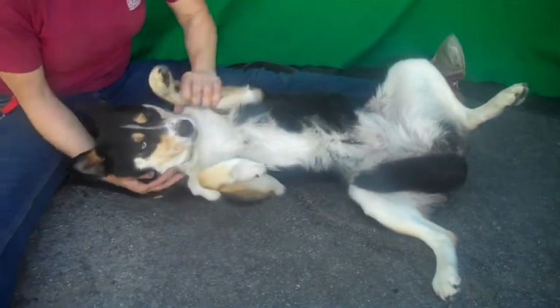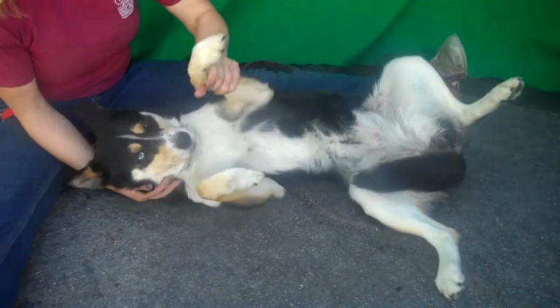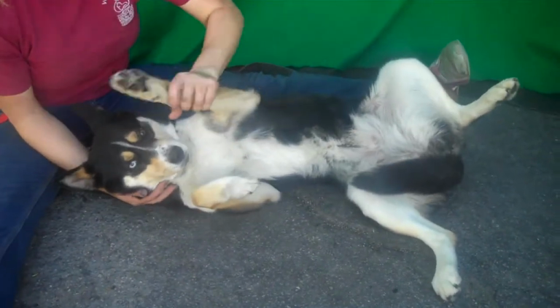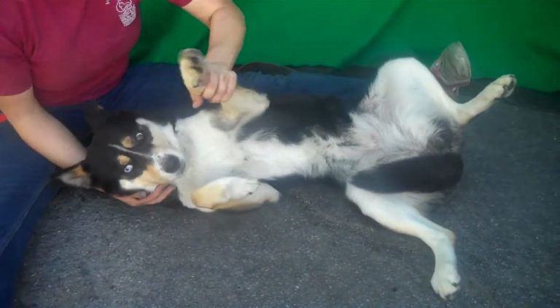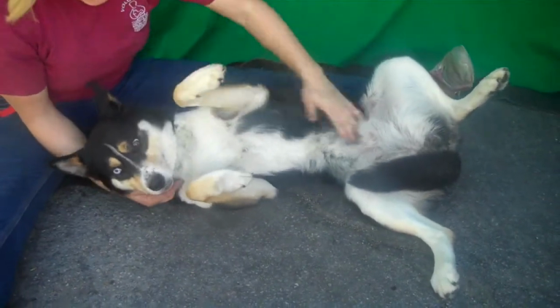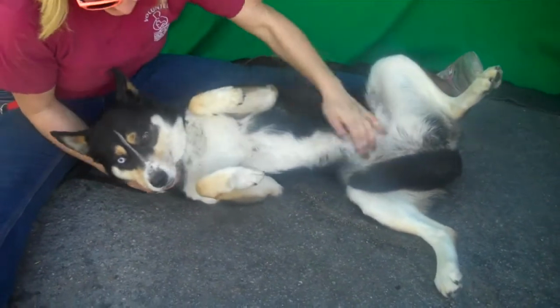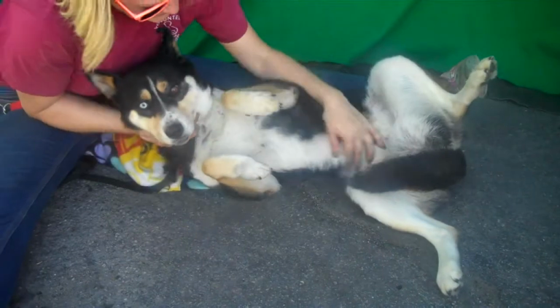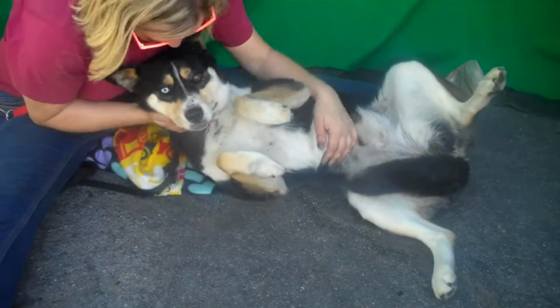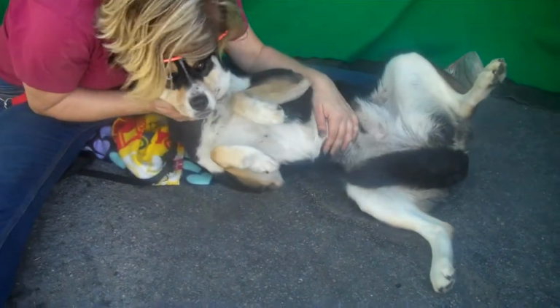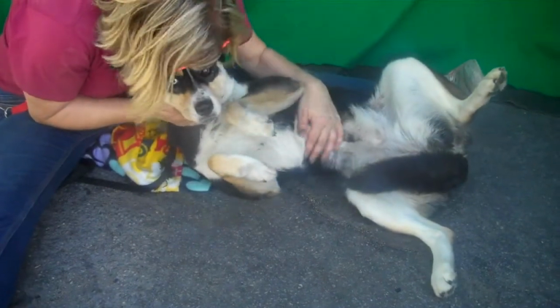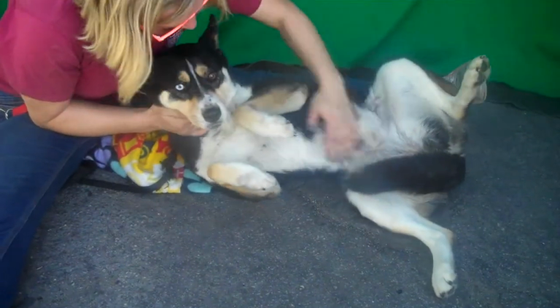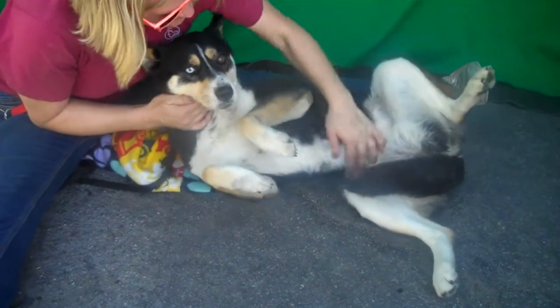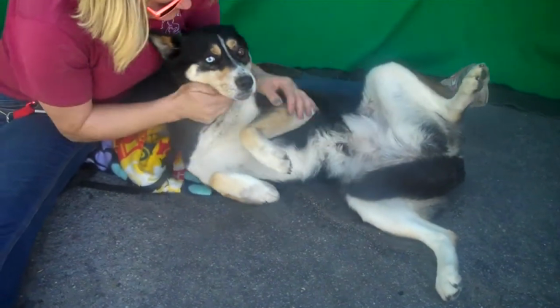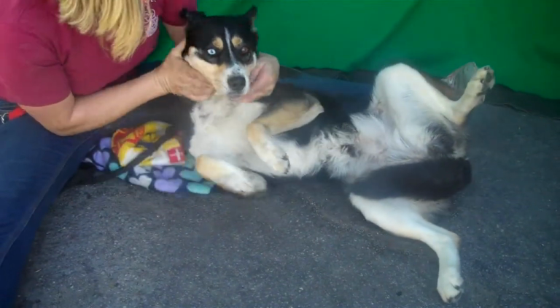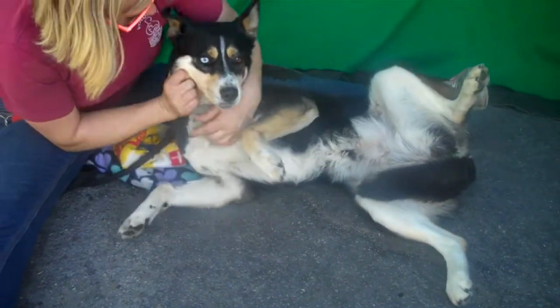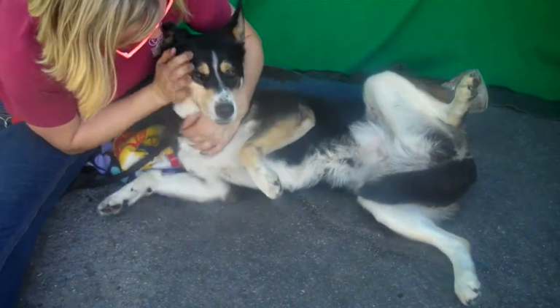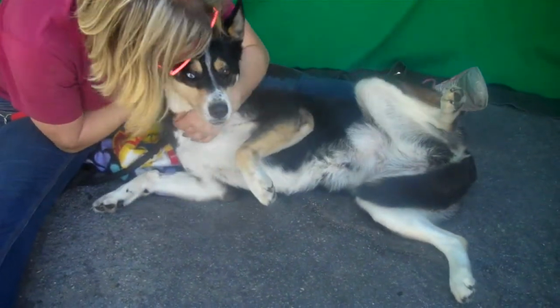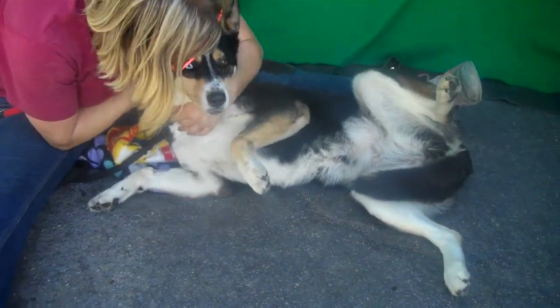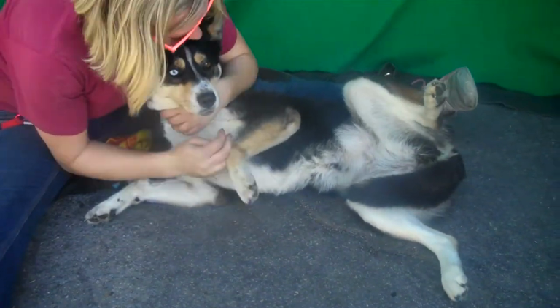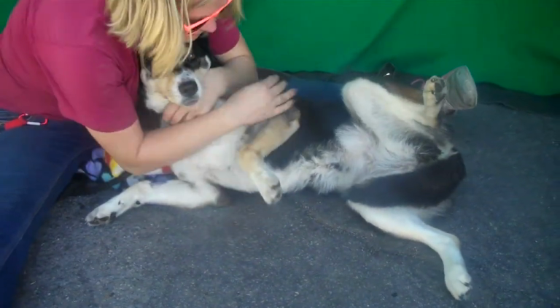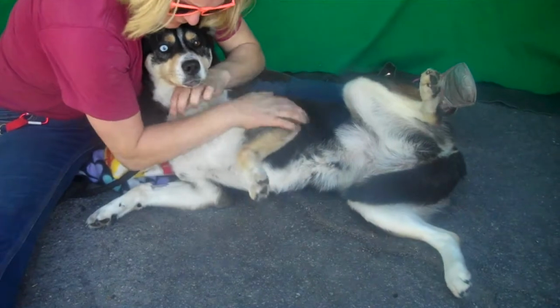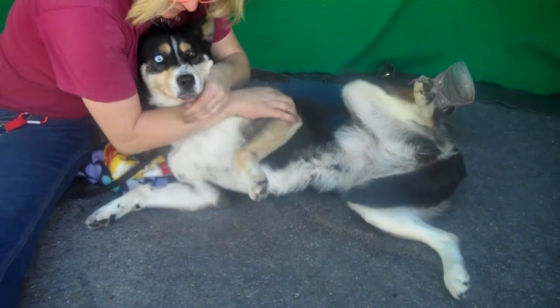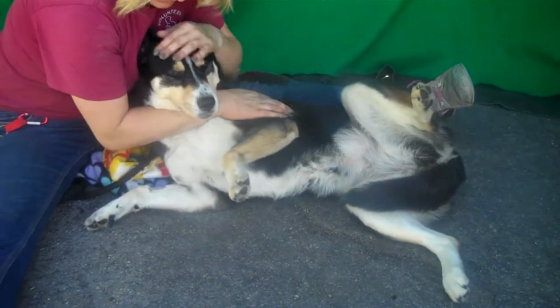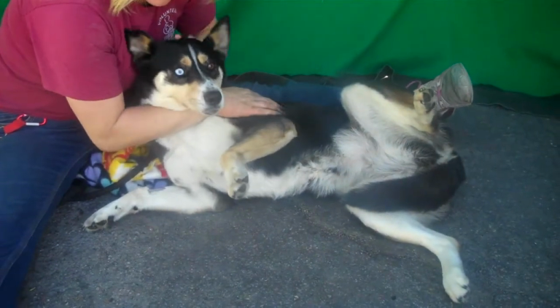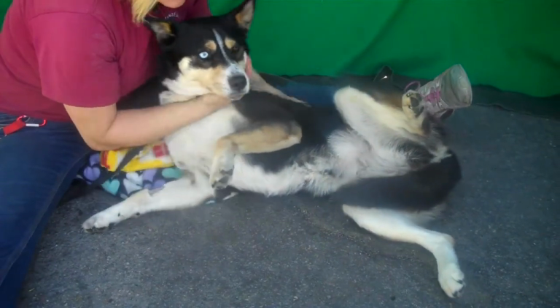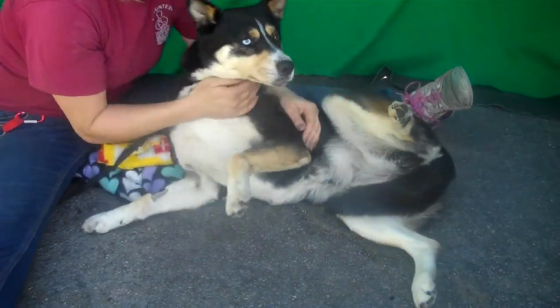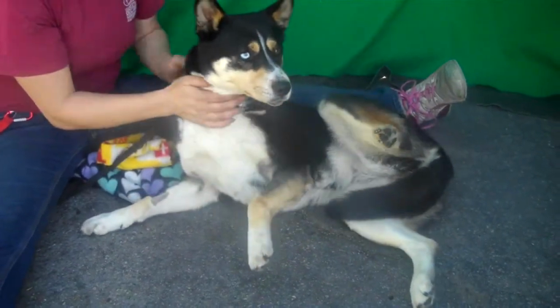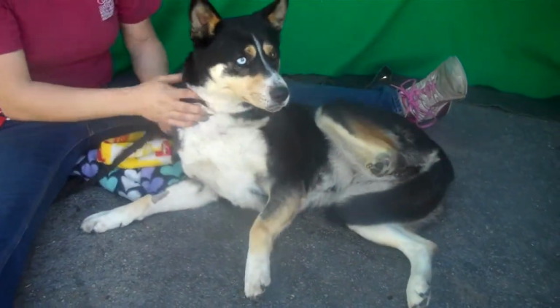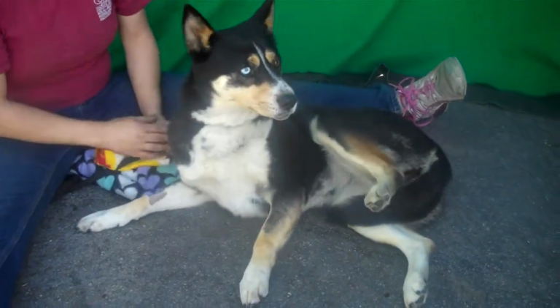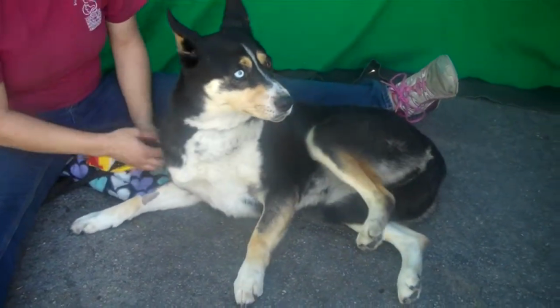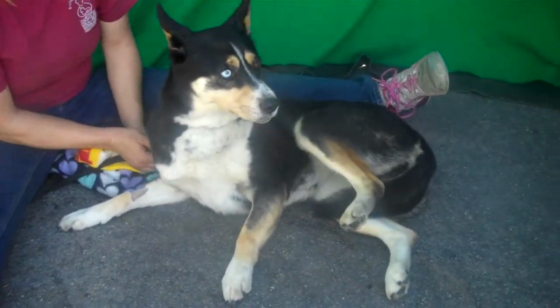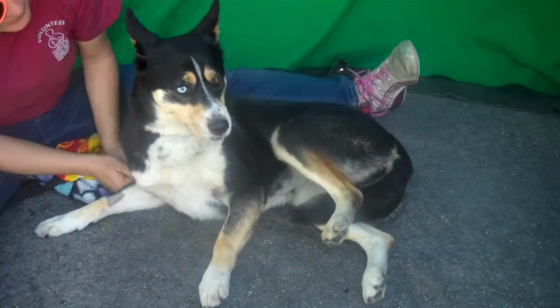She is about two years old and she came in as an owner surrender on April 18th because they really didn't have time to spend with her, so they brought her in to us. She weighs 41 pounds.